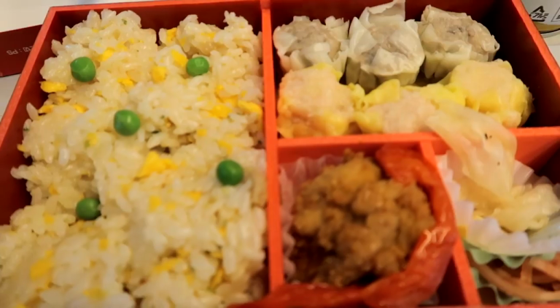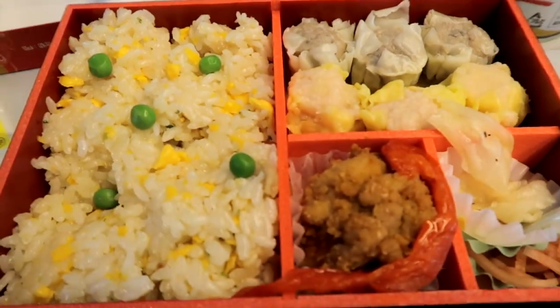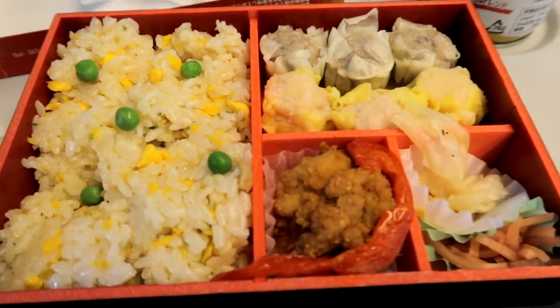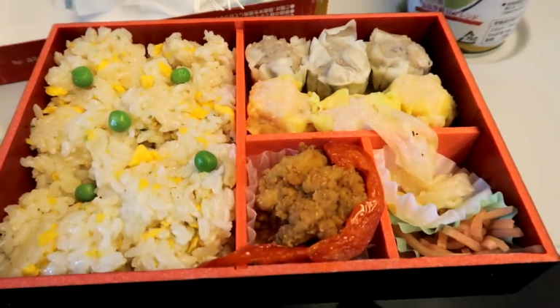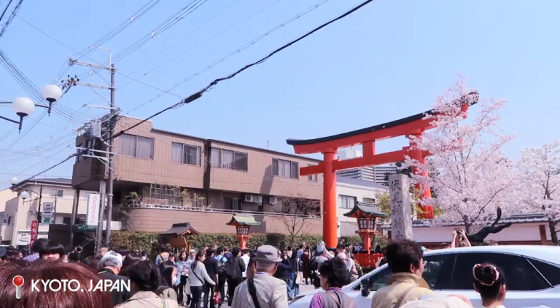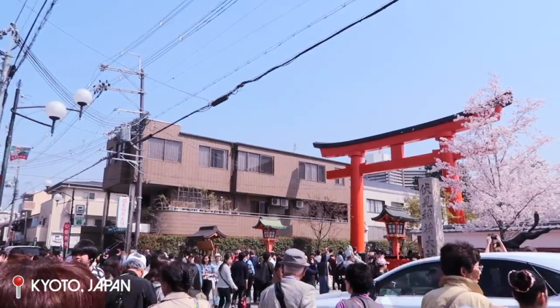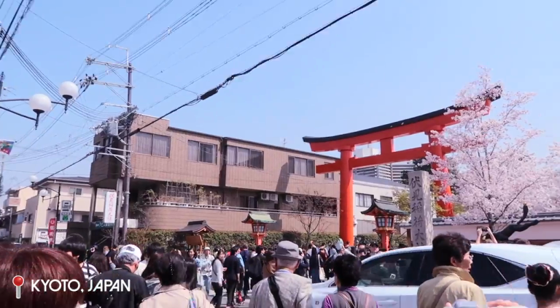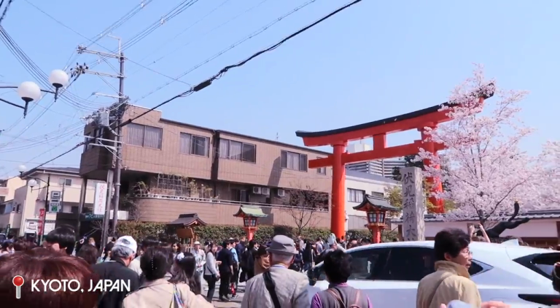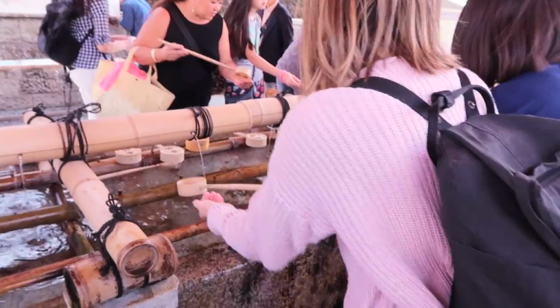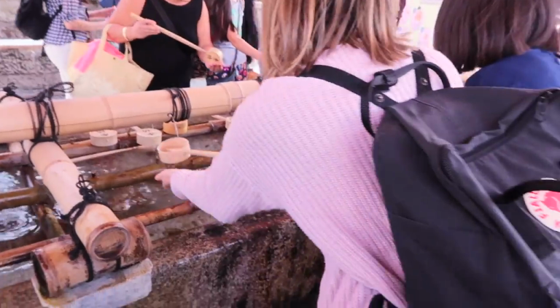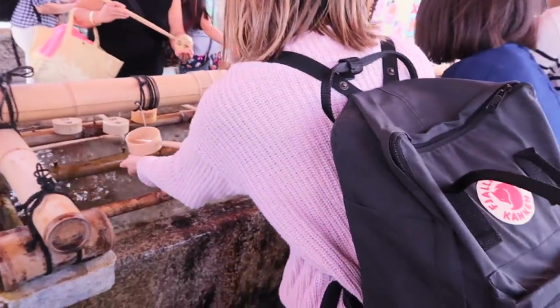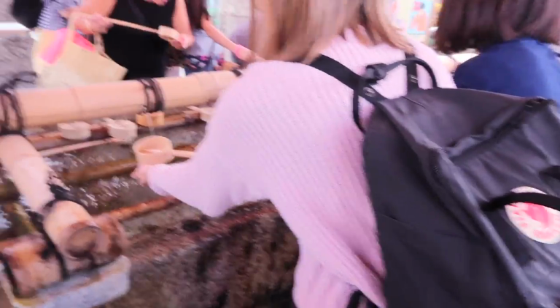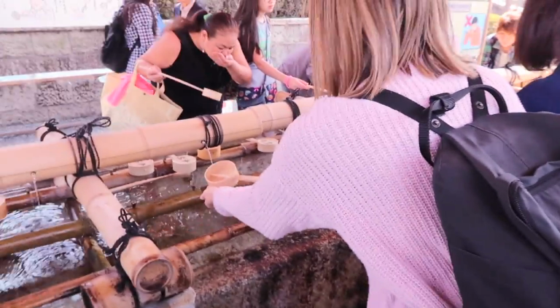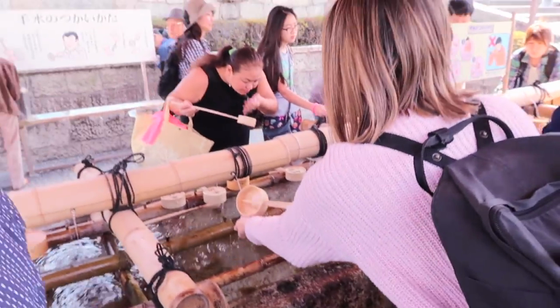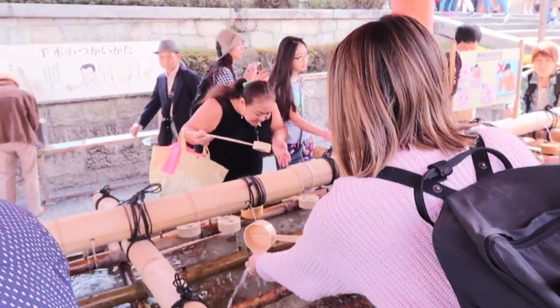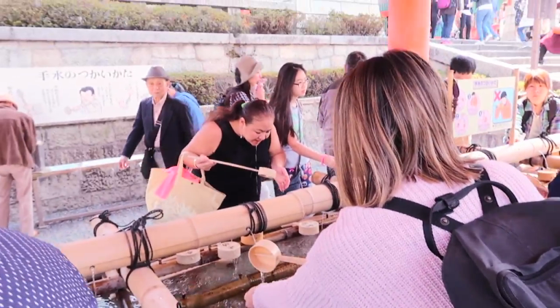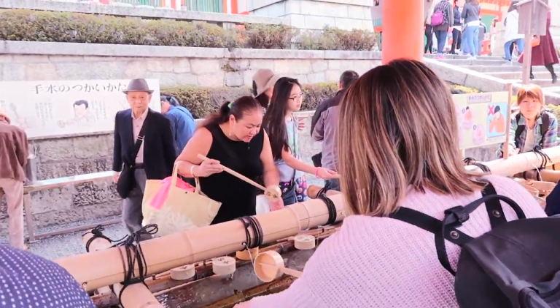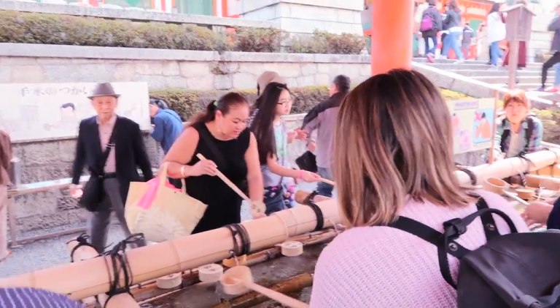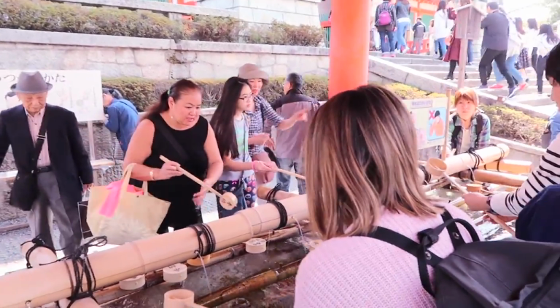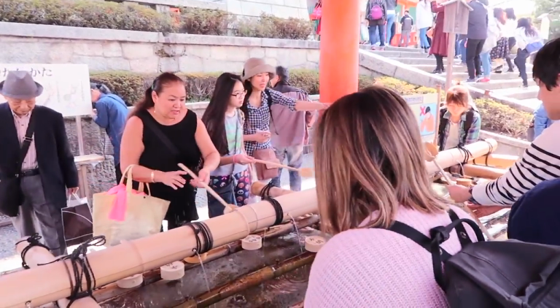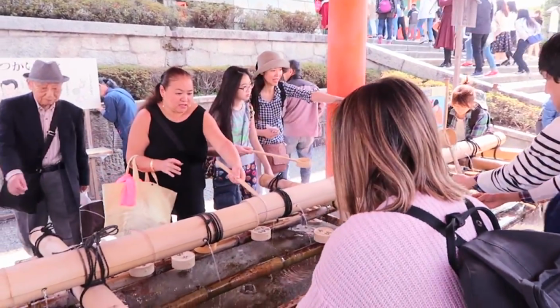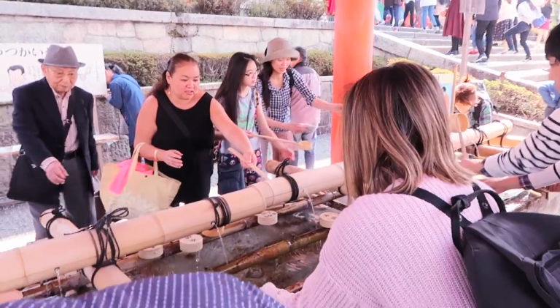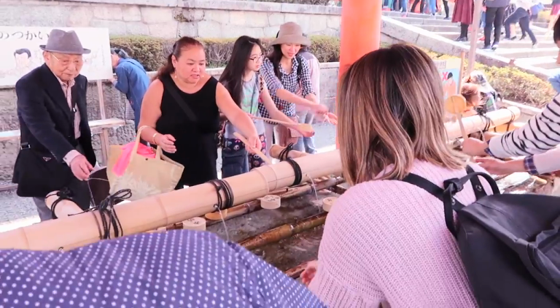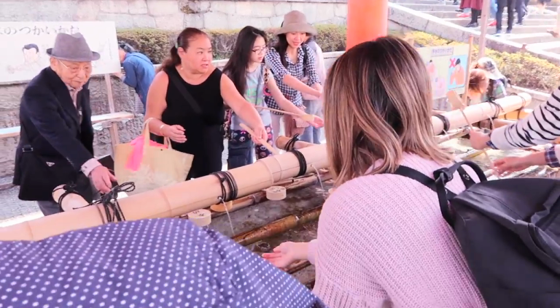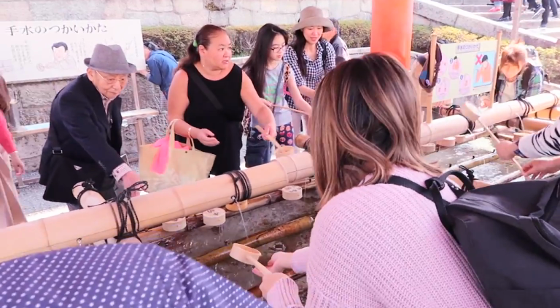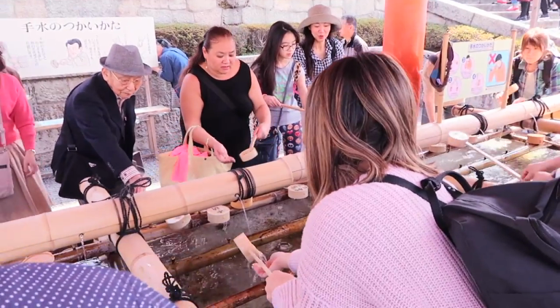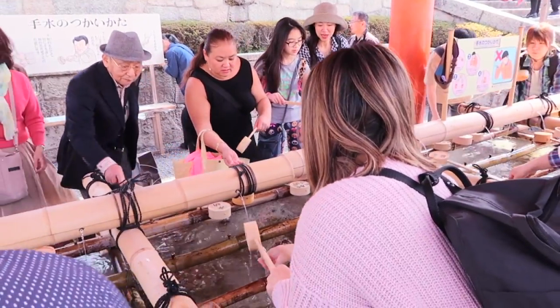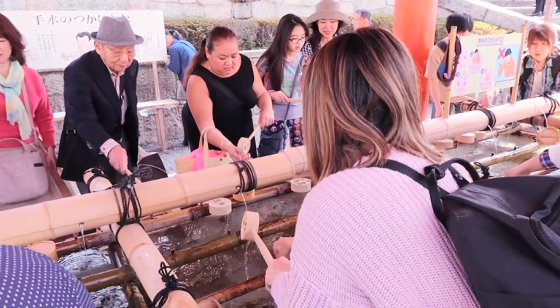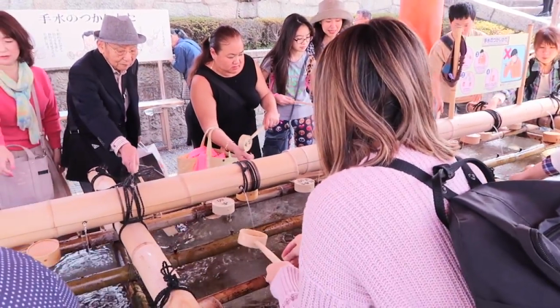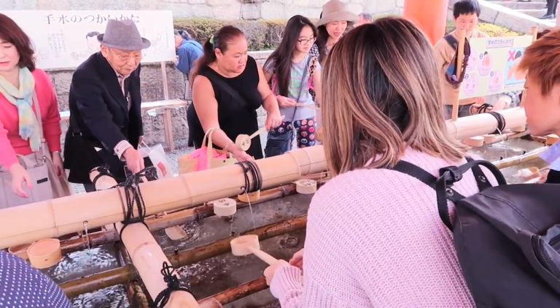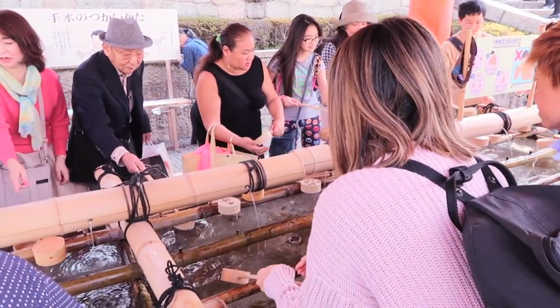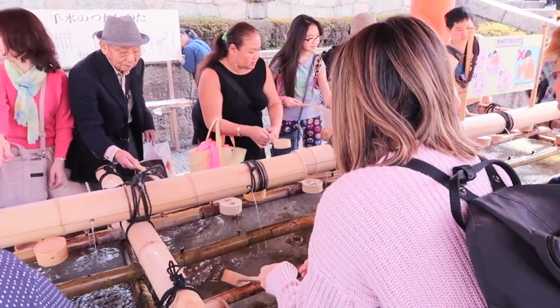Hopped on a local train afterwards and arrived to our first destination, which is the Fushimi Inari Shrine — which is so beautiful. And this right here is a purification fountain, it's pretty cool.